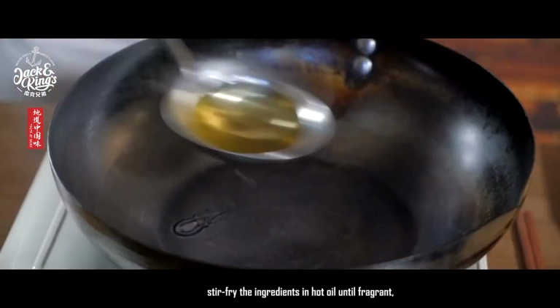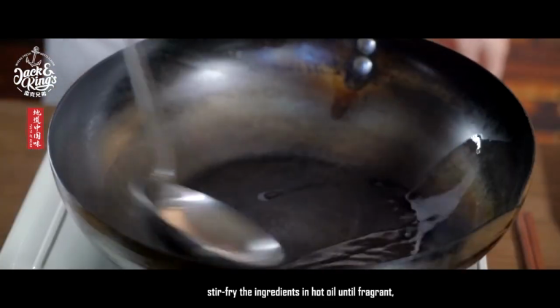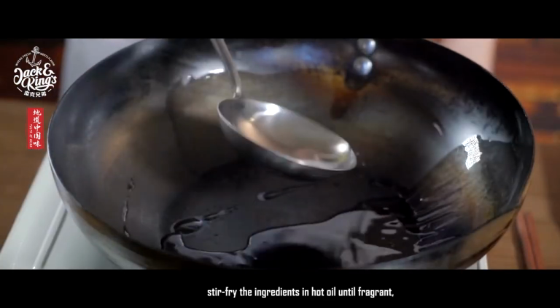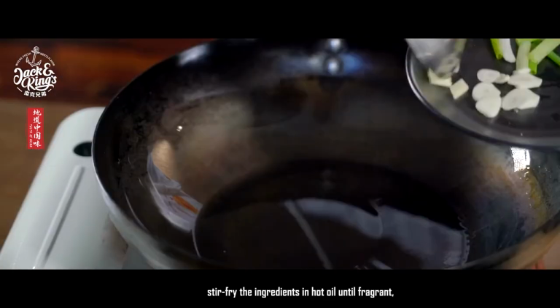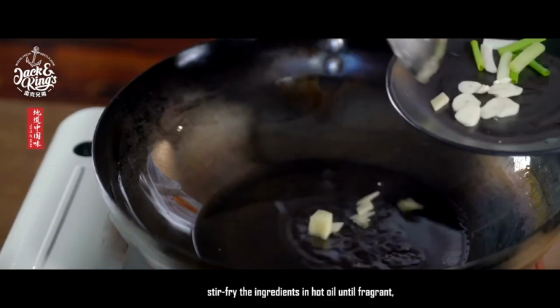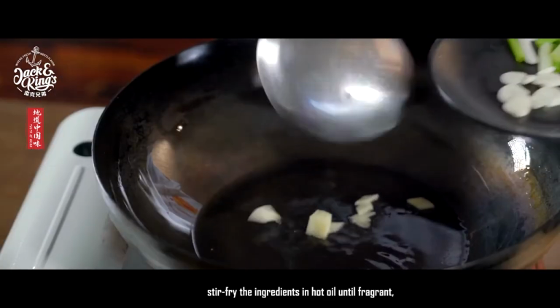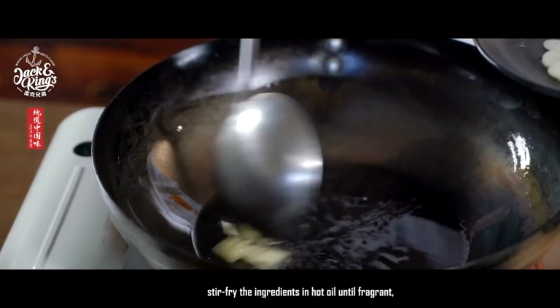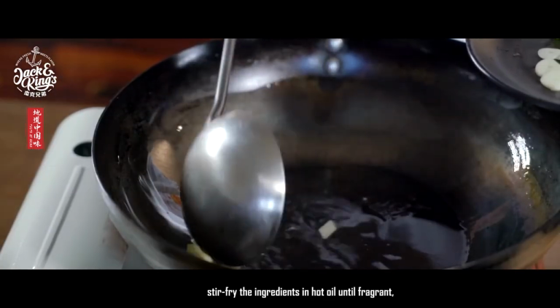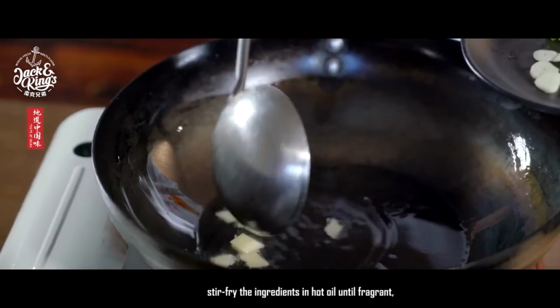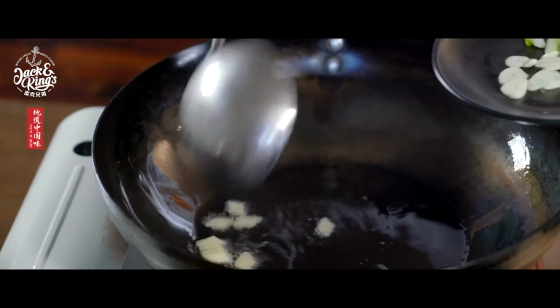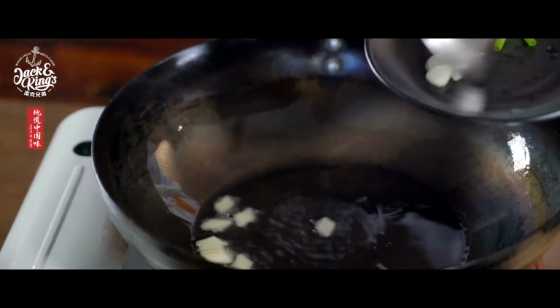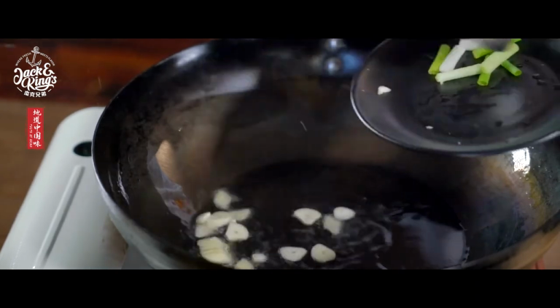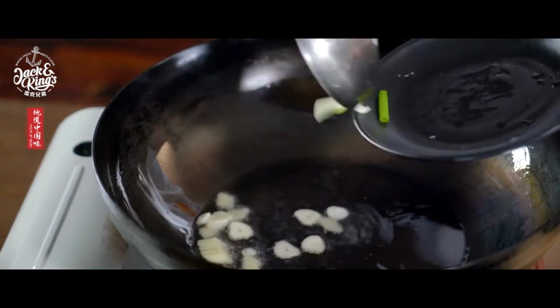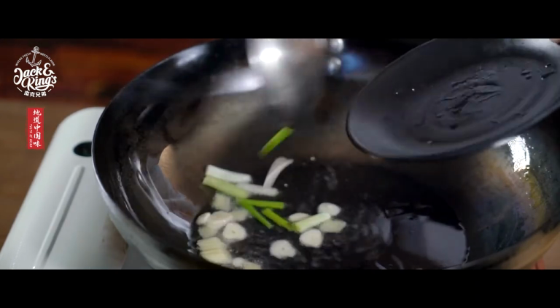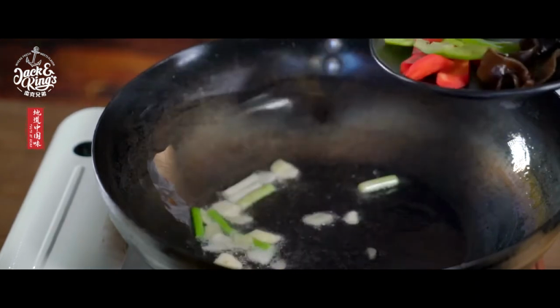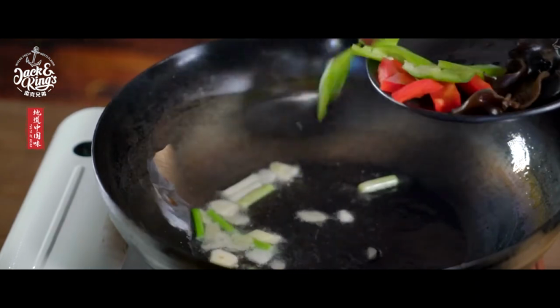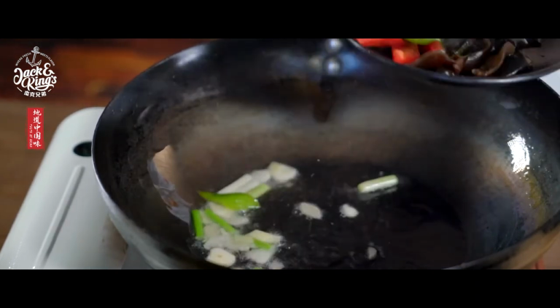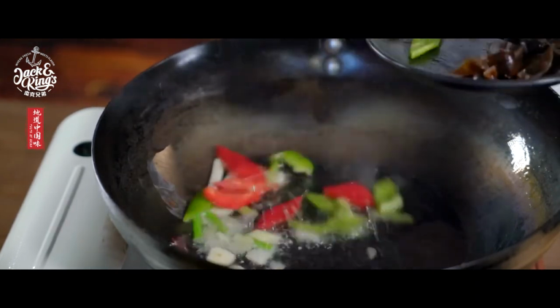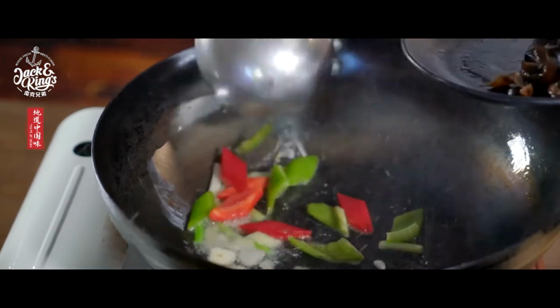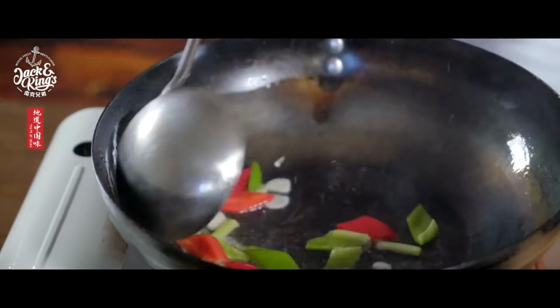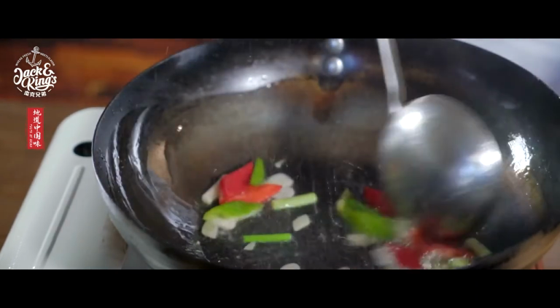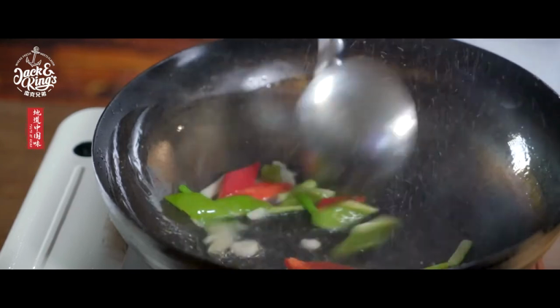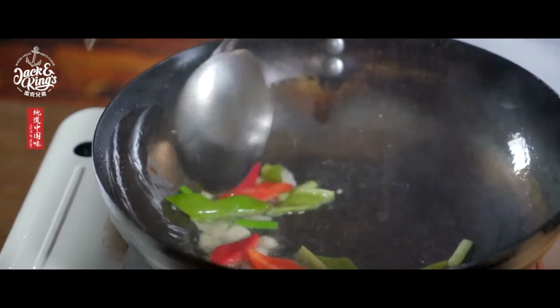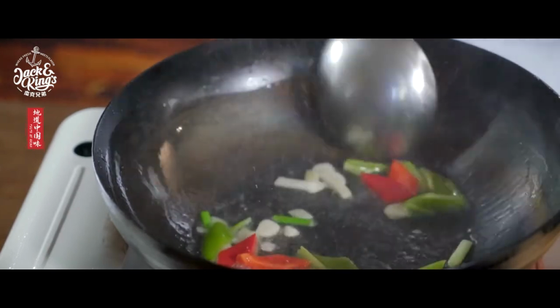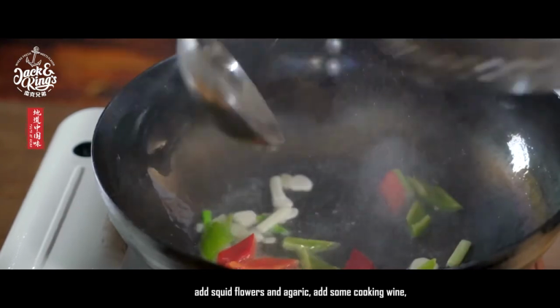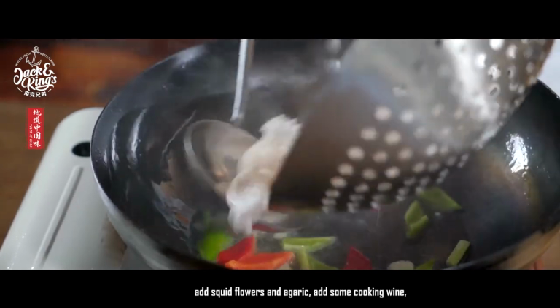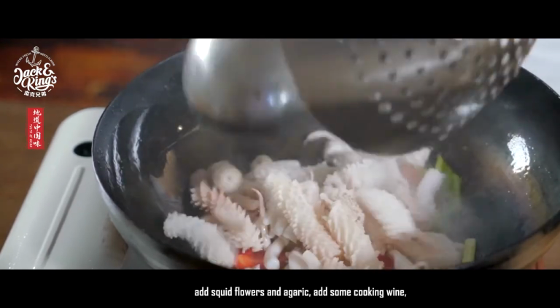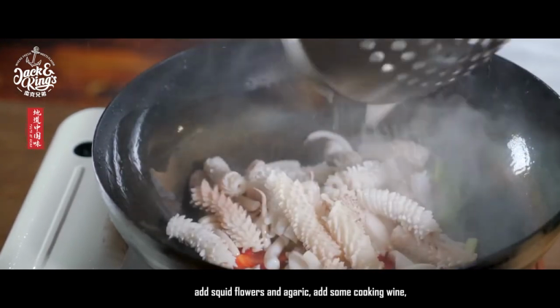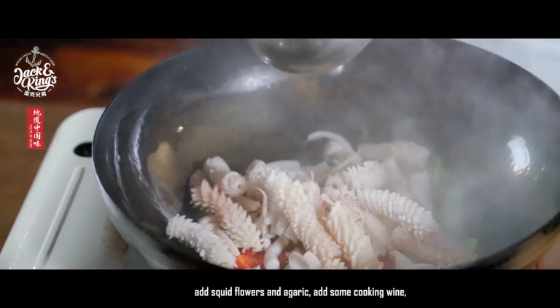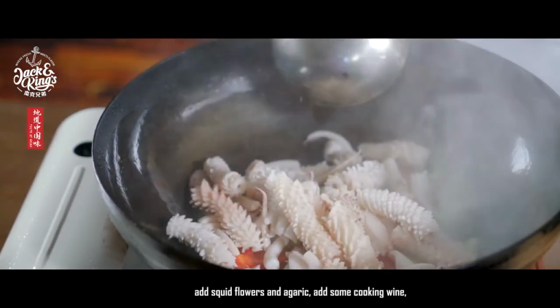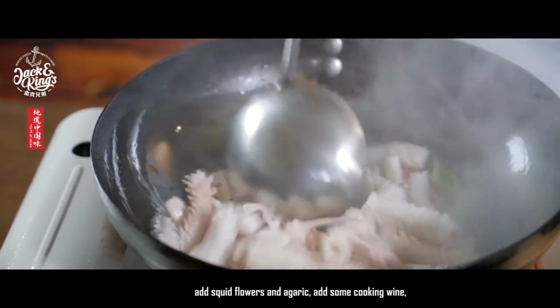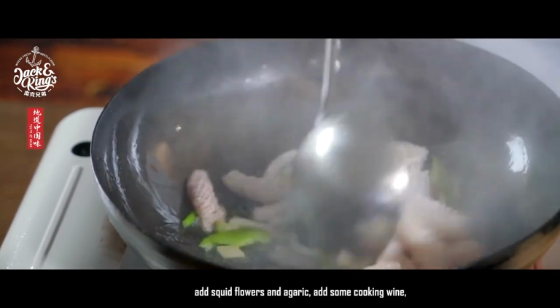Stir-fry the ingredients in hot oil until fragrant. Add squid flowers and agaric. Add some cooking wine.